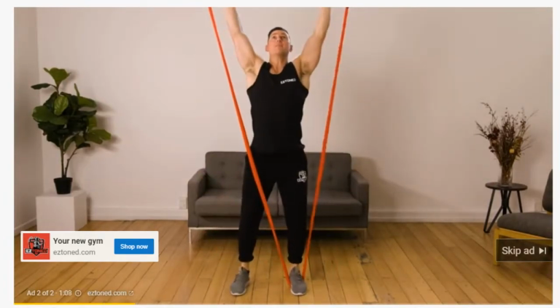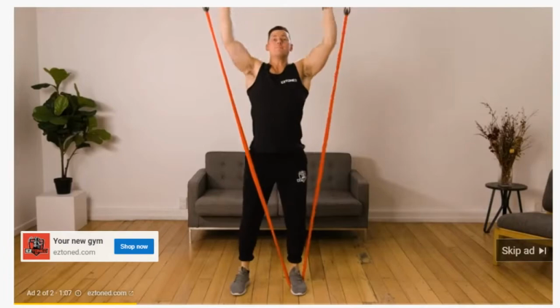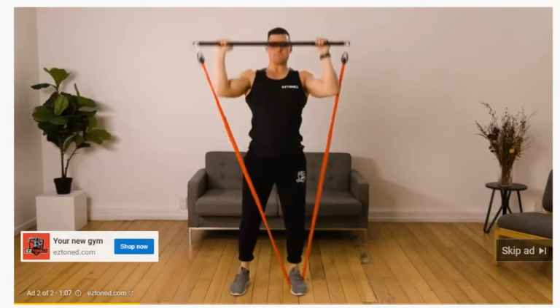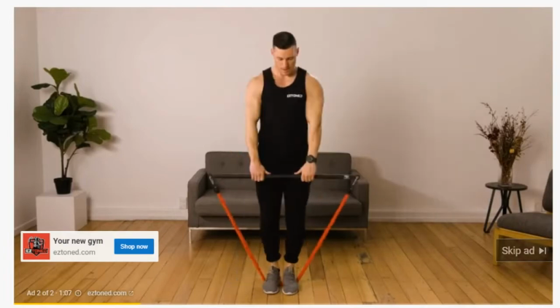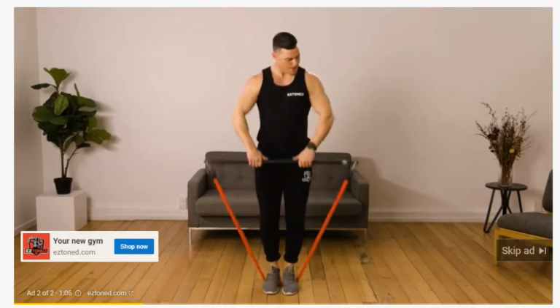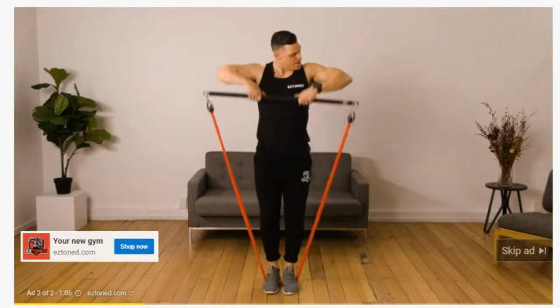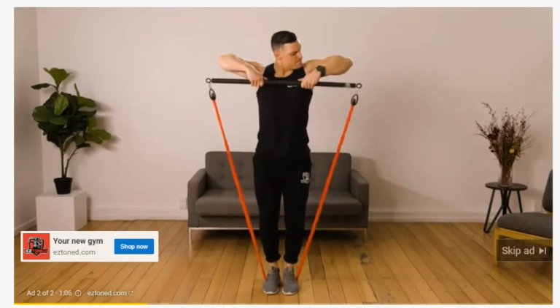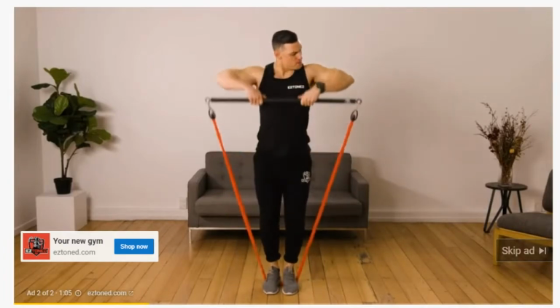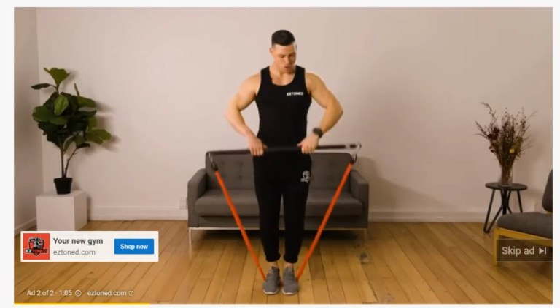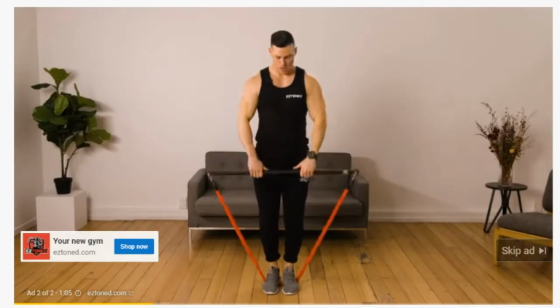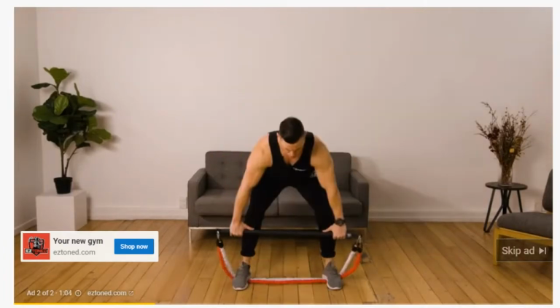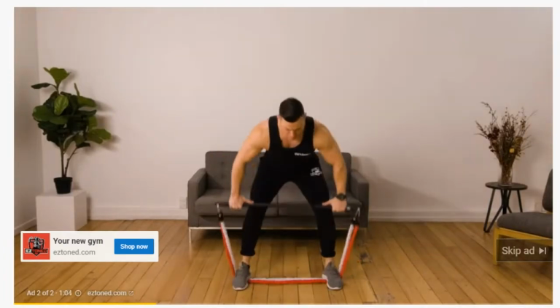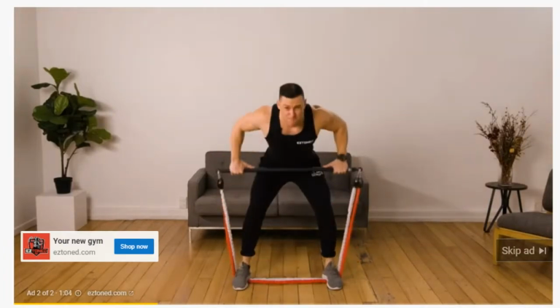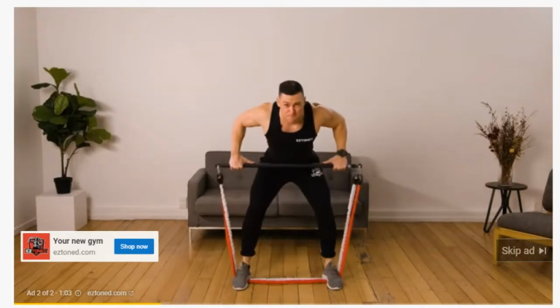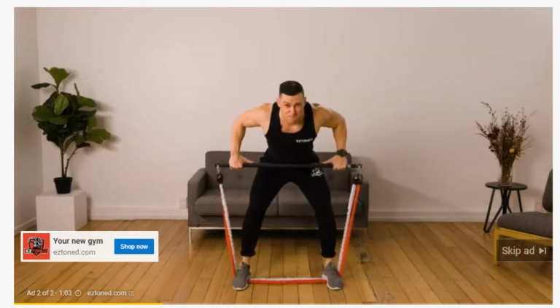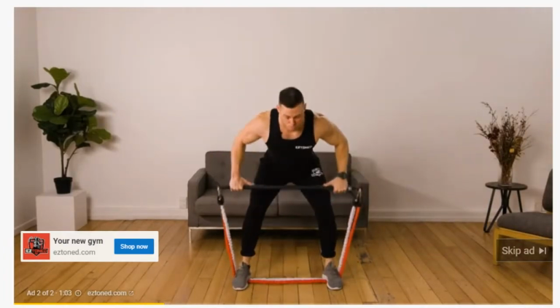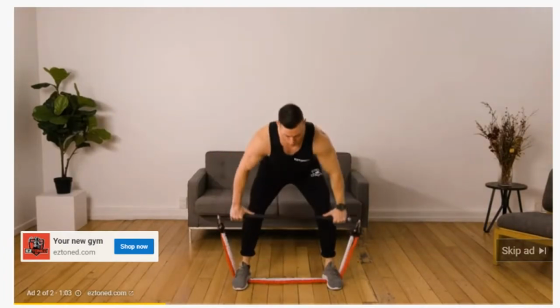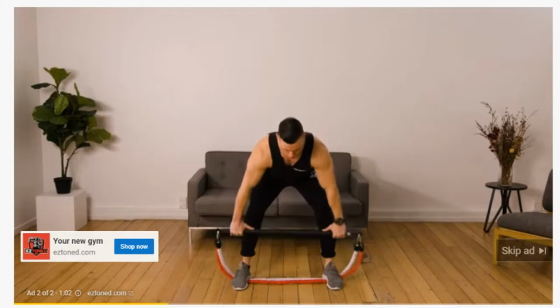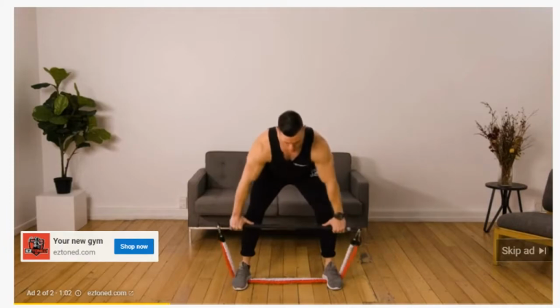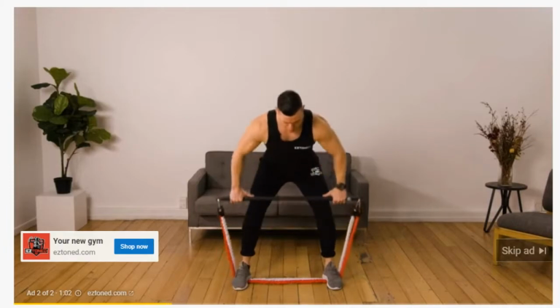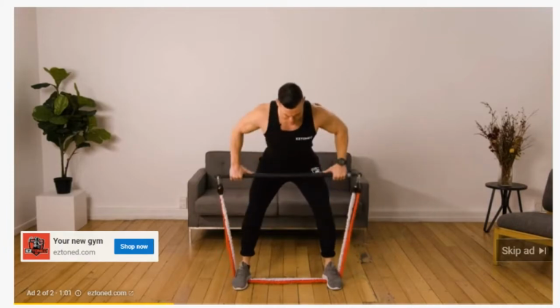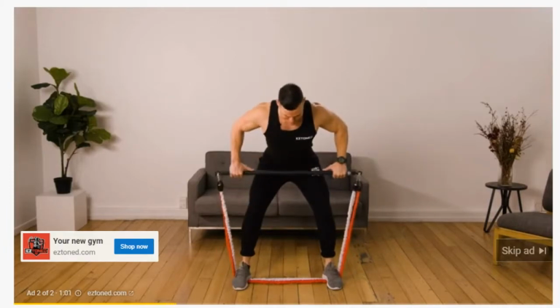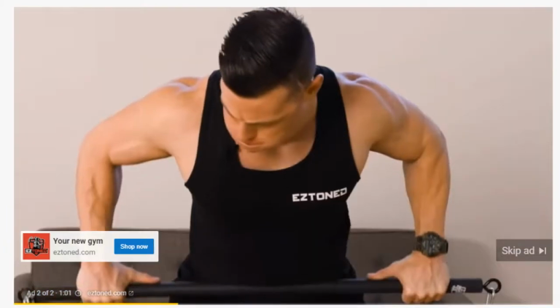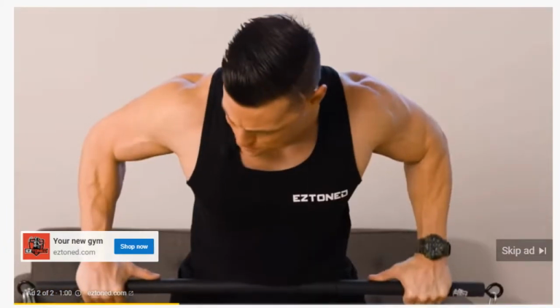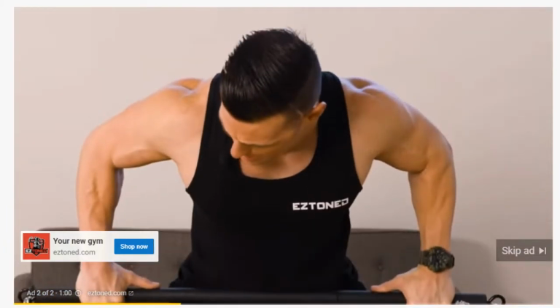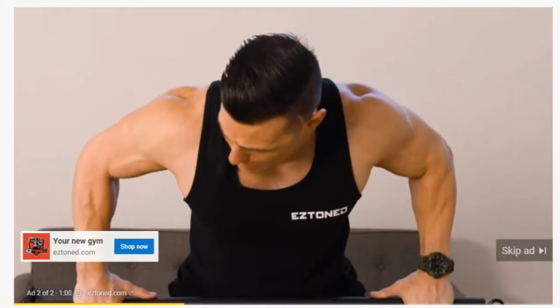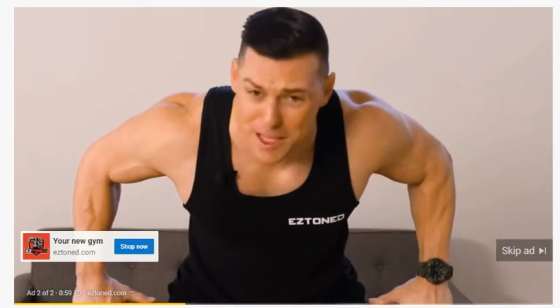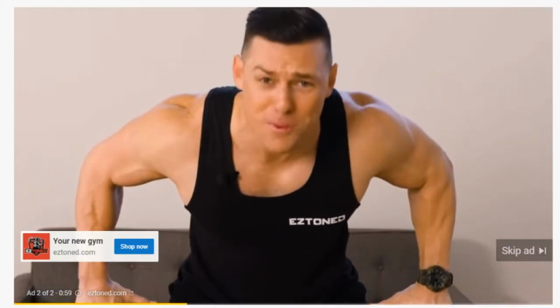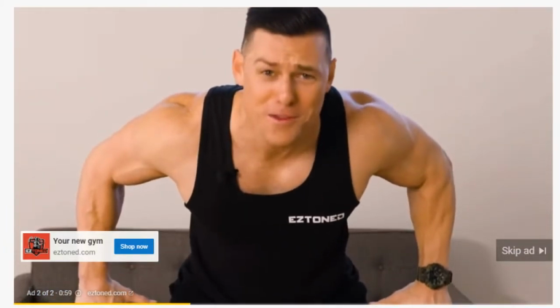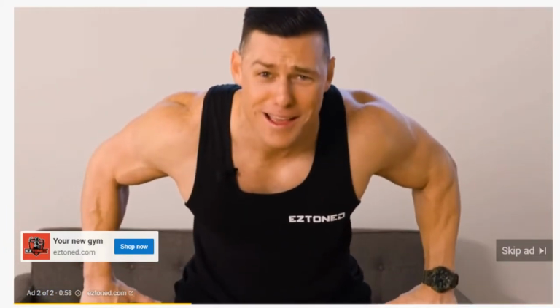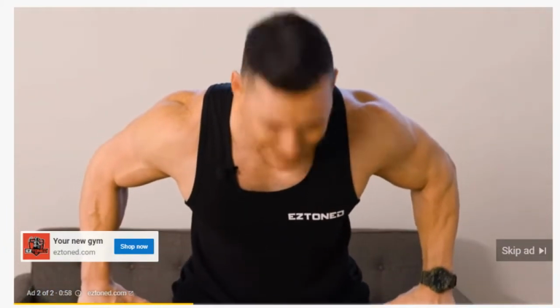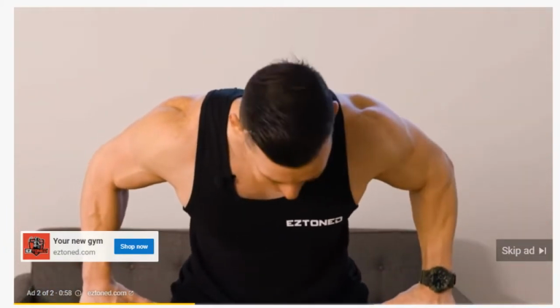EZ Bar gives you up to 200 pounds of resistance, making it easy to get a gym quality workout right from your living room. How's that resistance, Brad? That's proper heavy. I told you so.